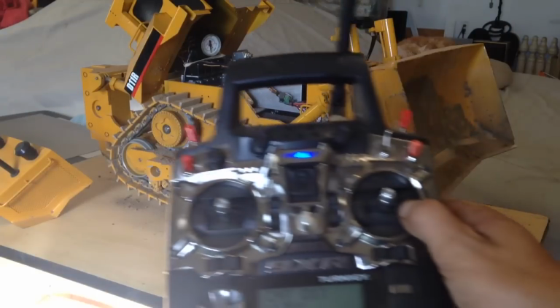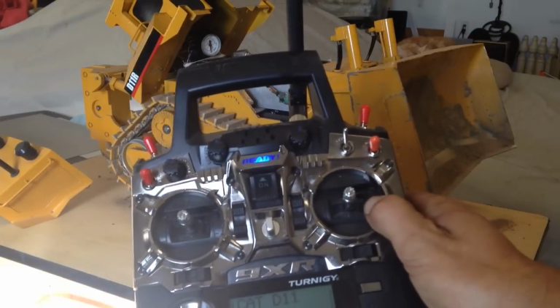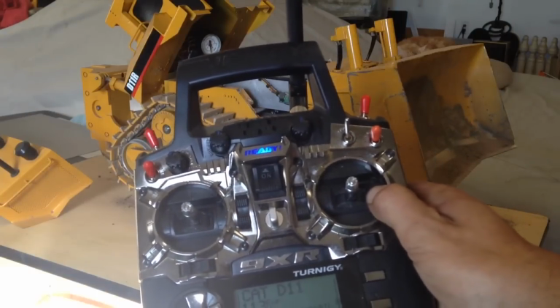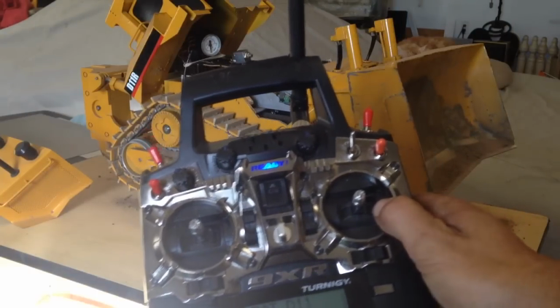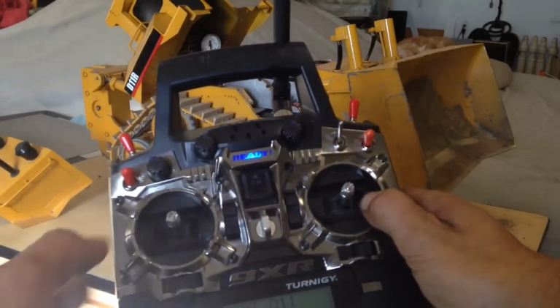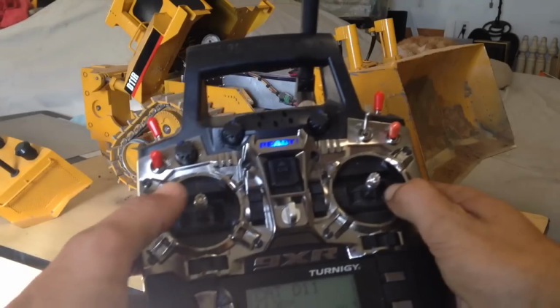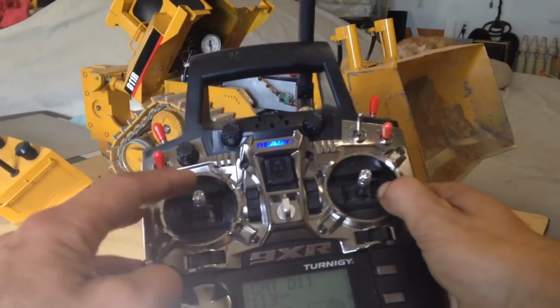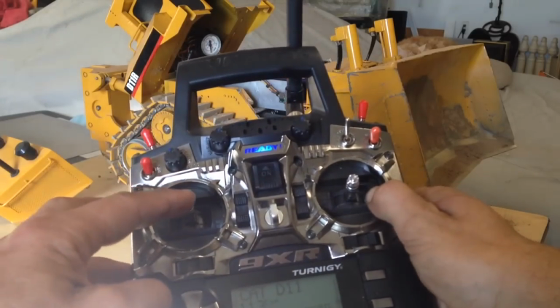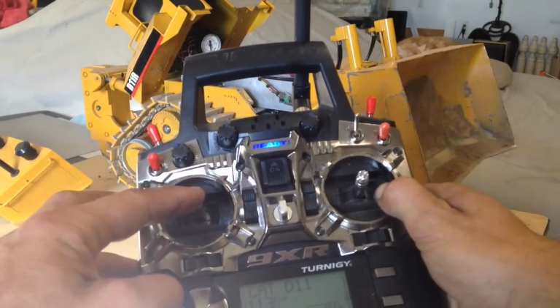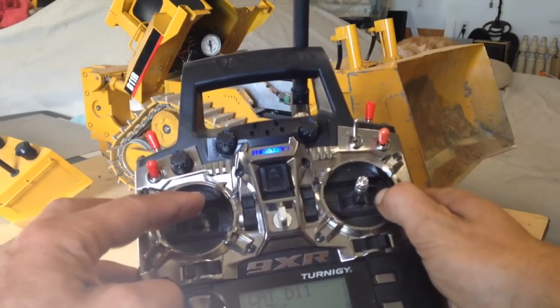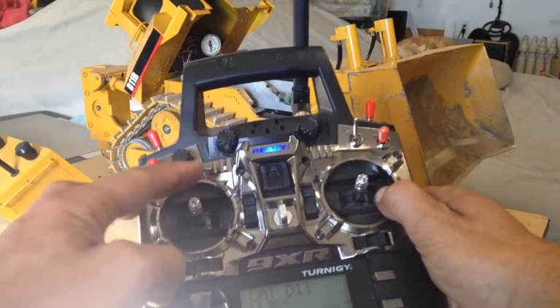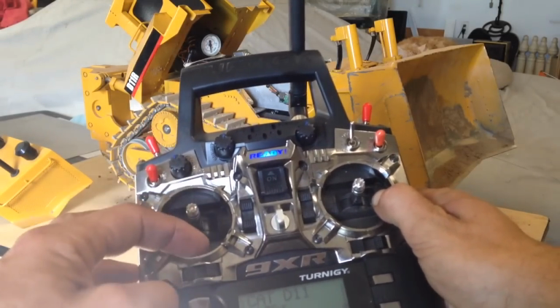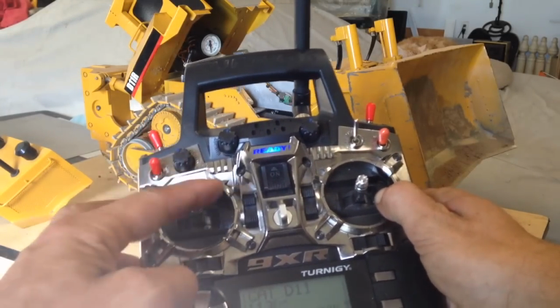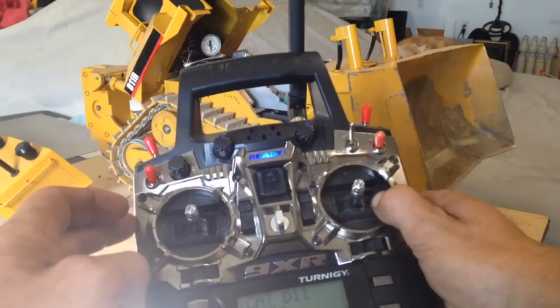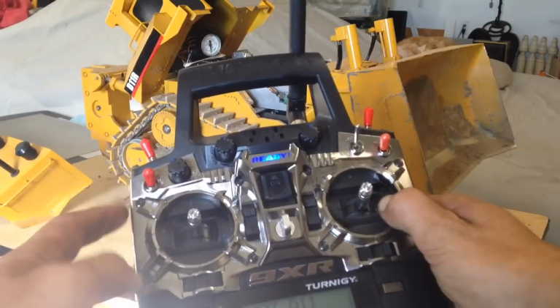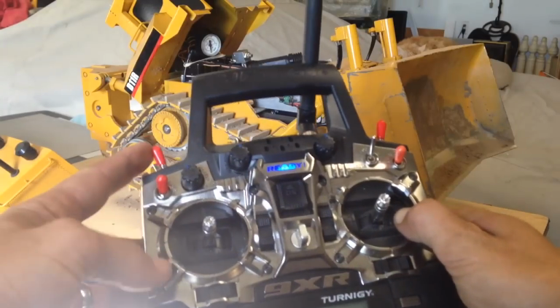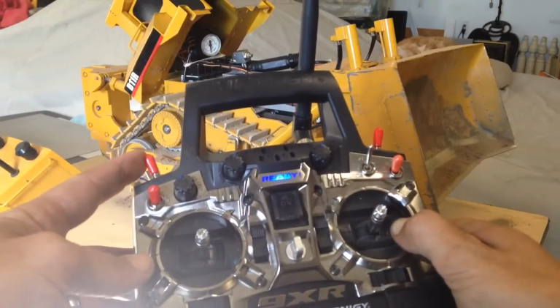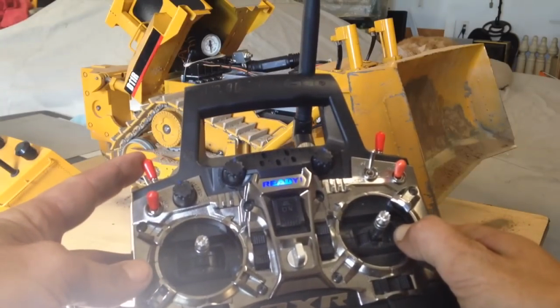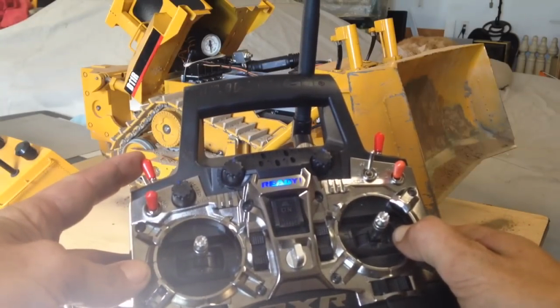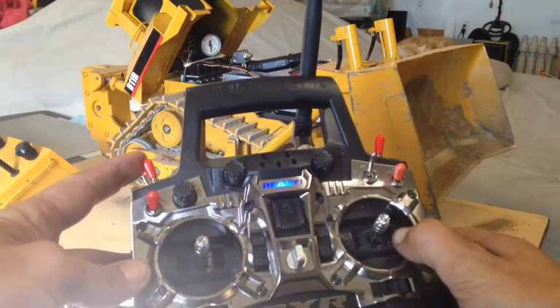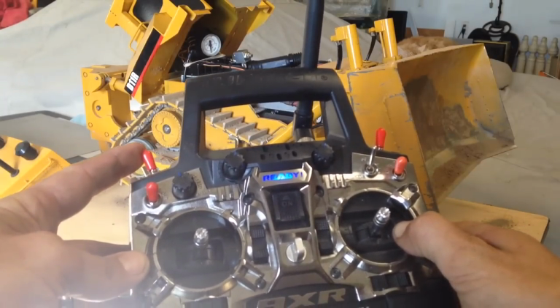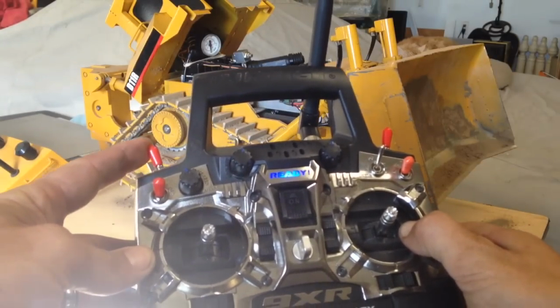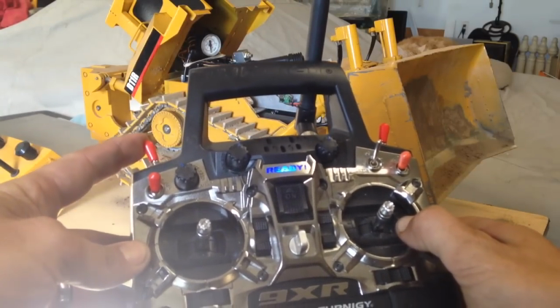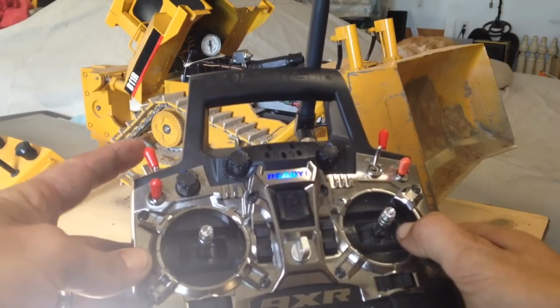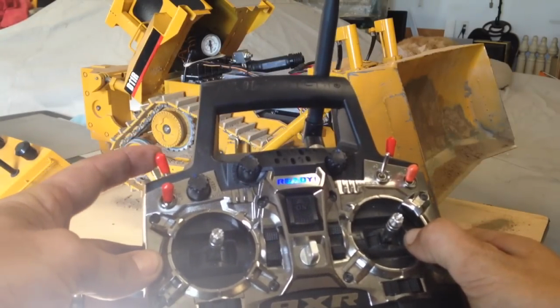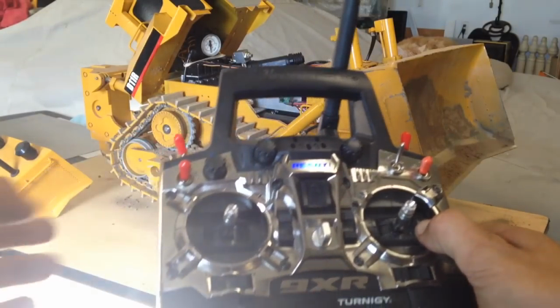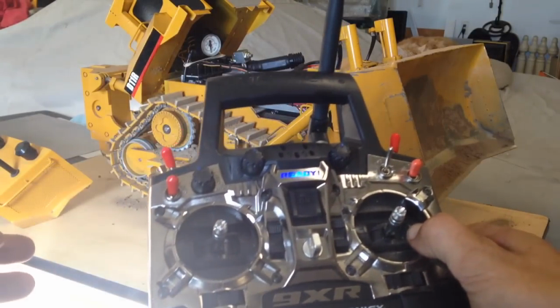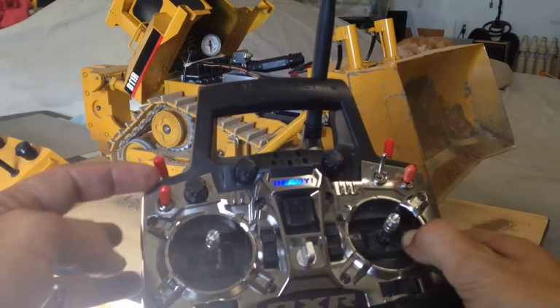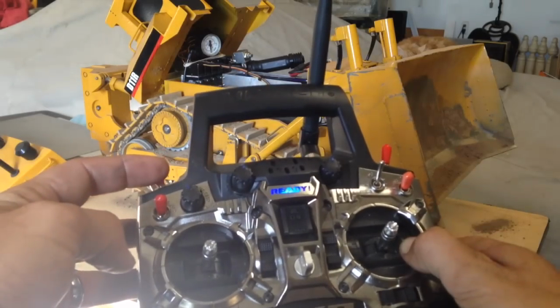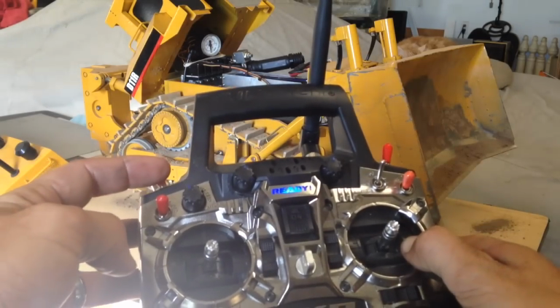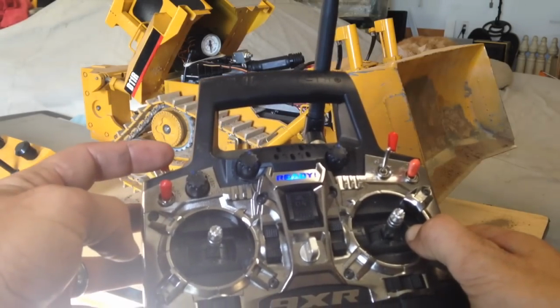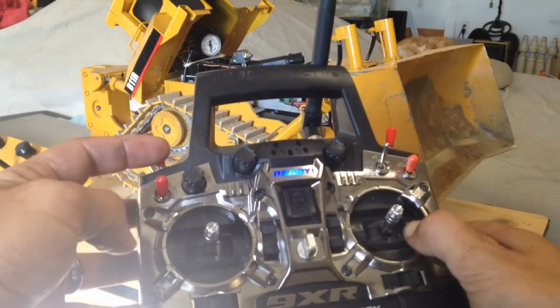This is the radio I'm using — this is my steering, forward, reverse, left, right. This here I have to switch from my blade to the ripper, and those two servos will switch there.